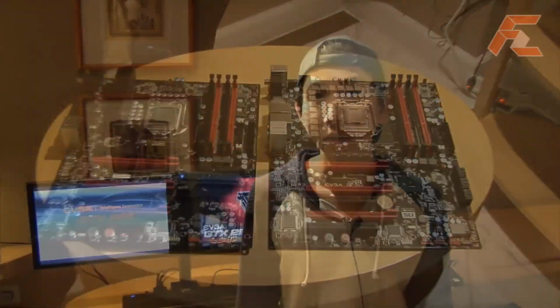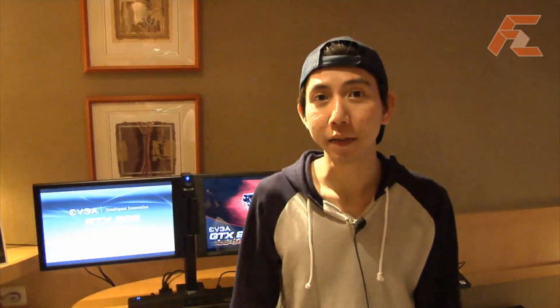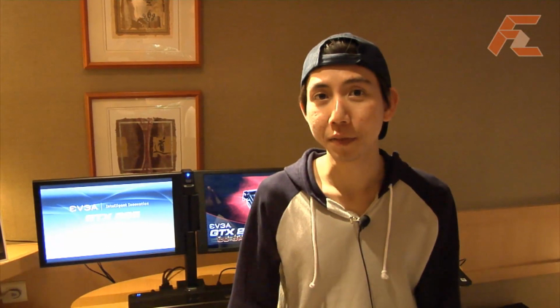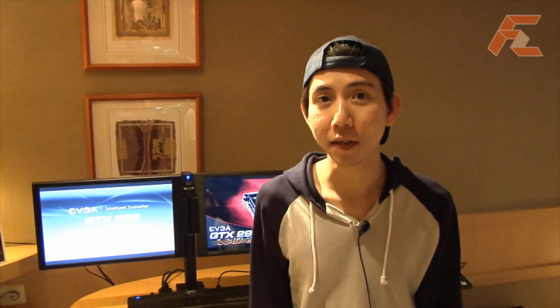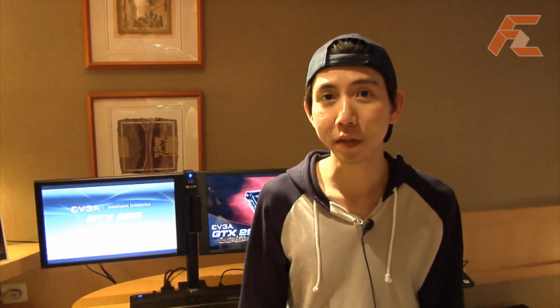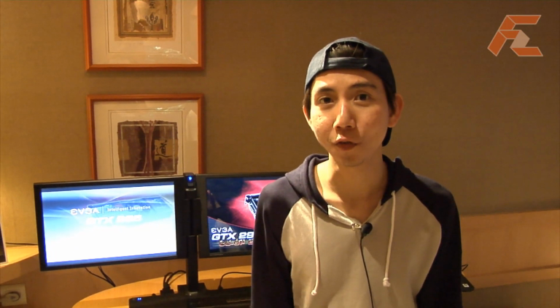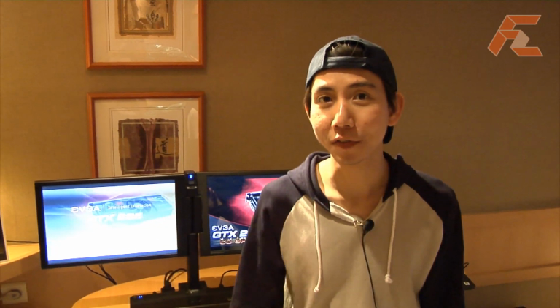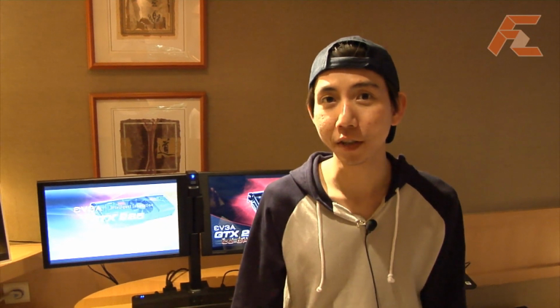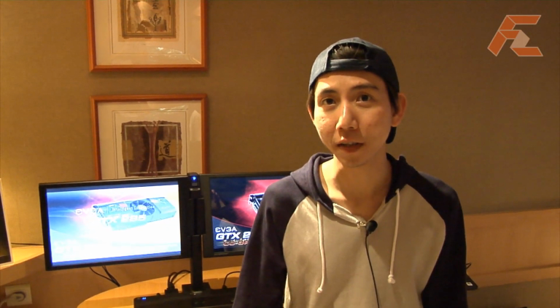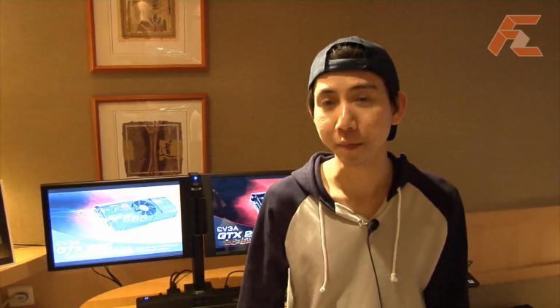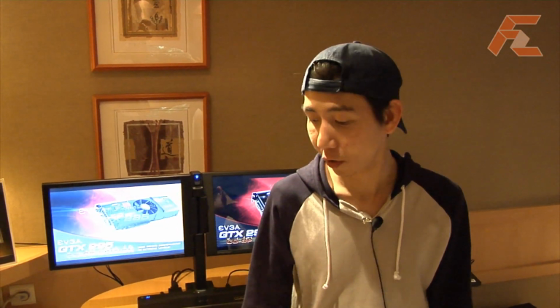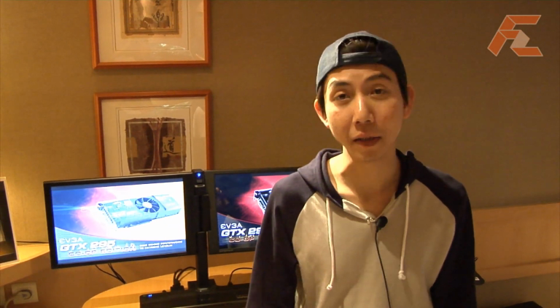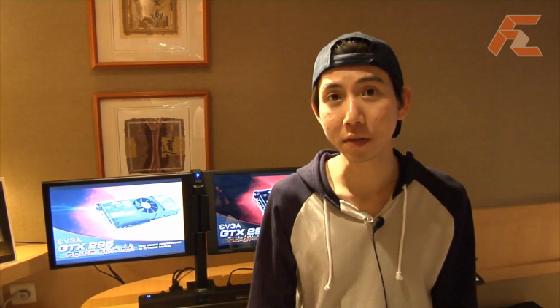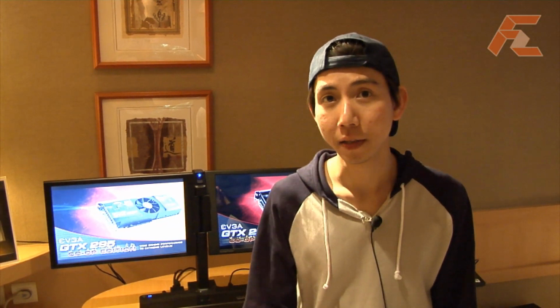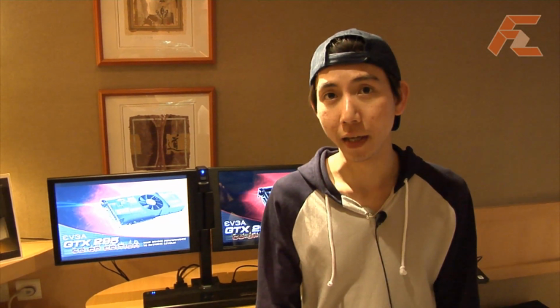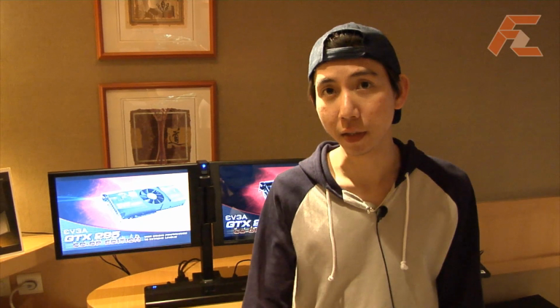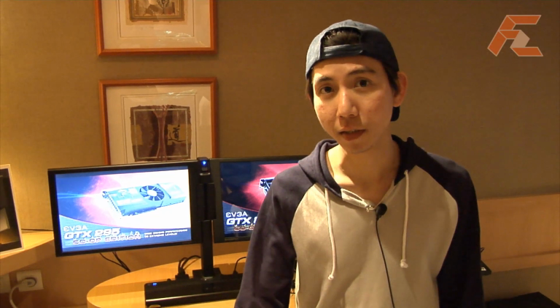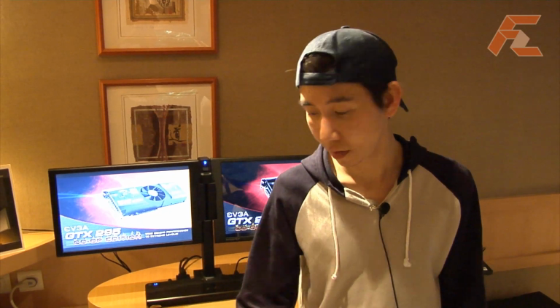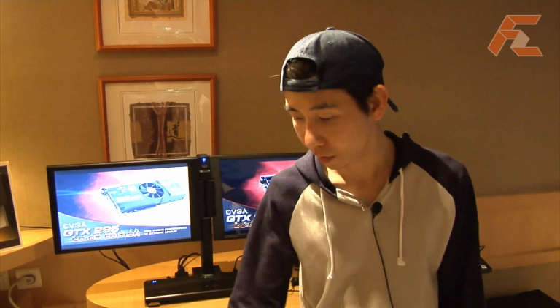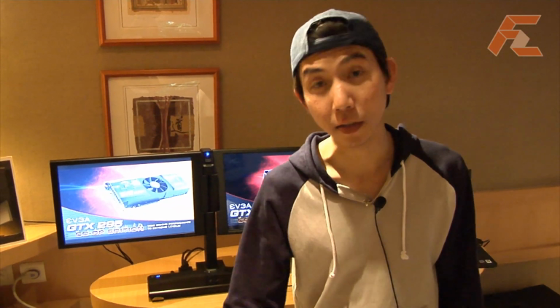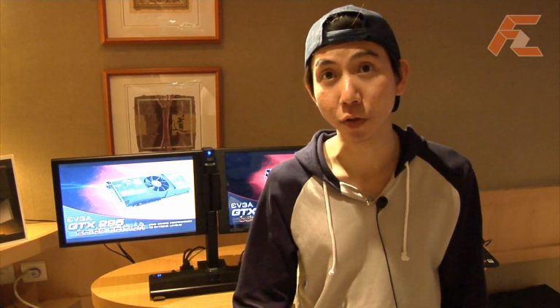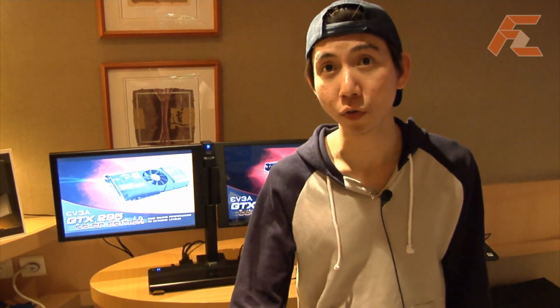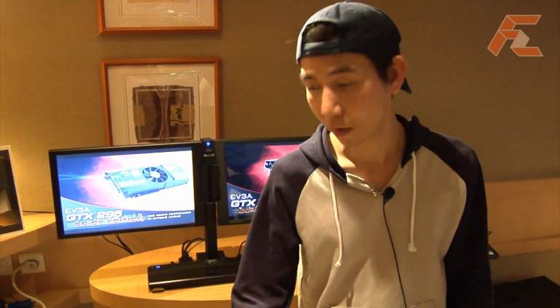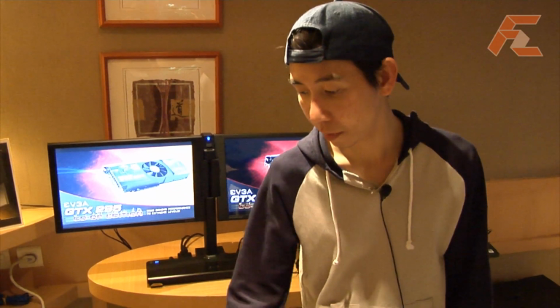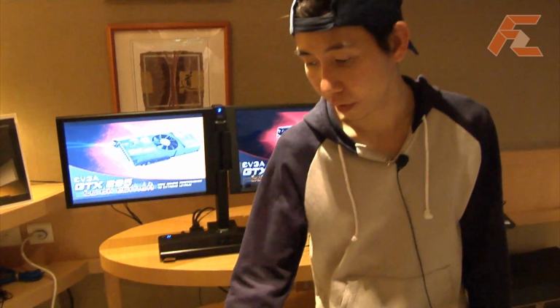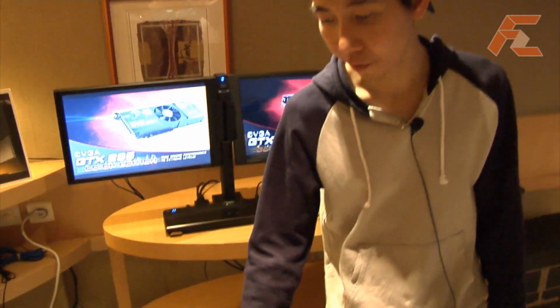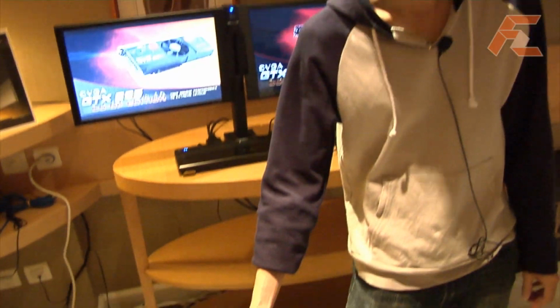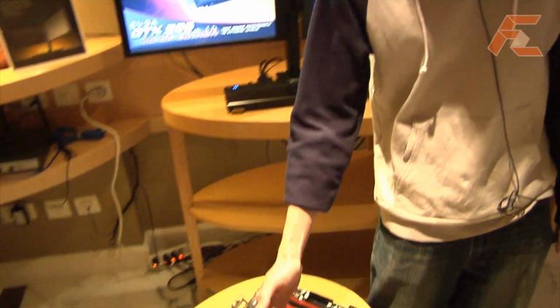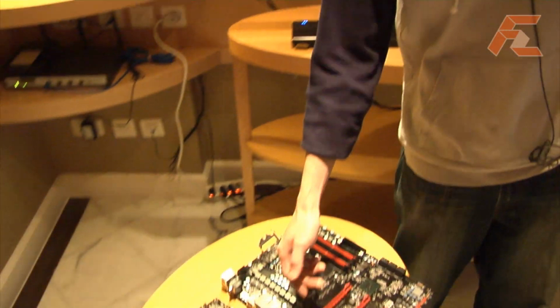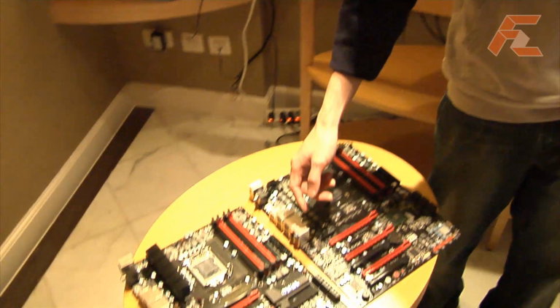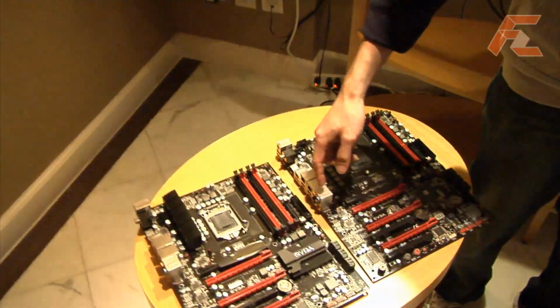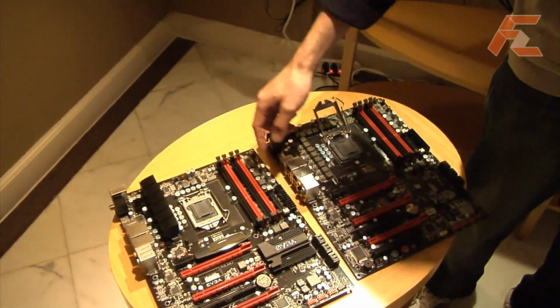Hi, I'm Peter Tan working for EVGA, mainly on their motherboards. And today, let's take a look at the two motherboards we have based on the P55 chipset.